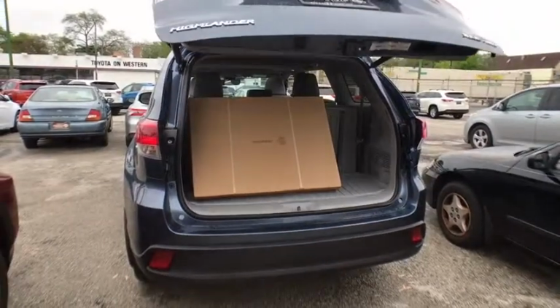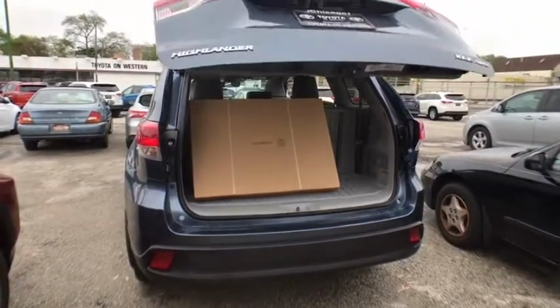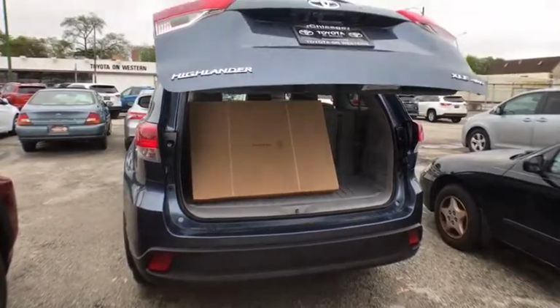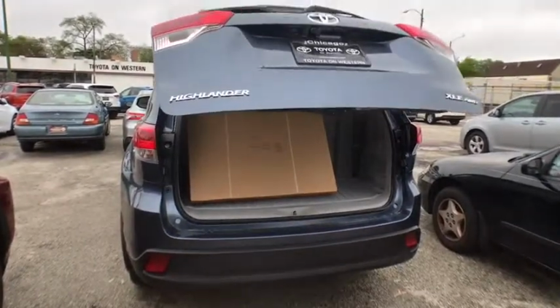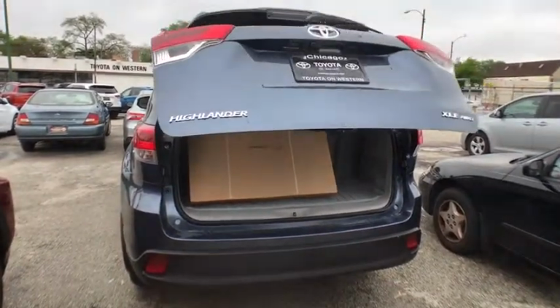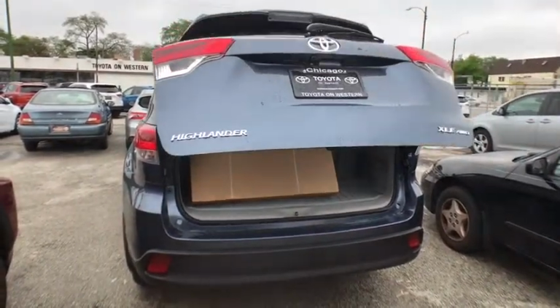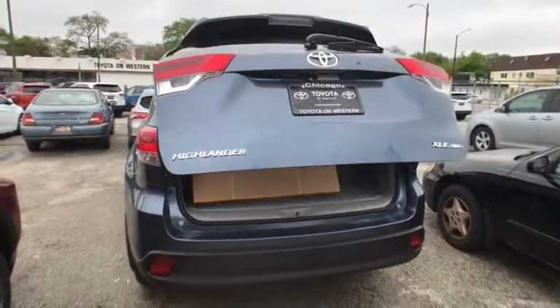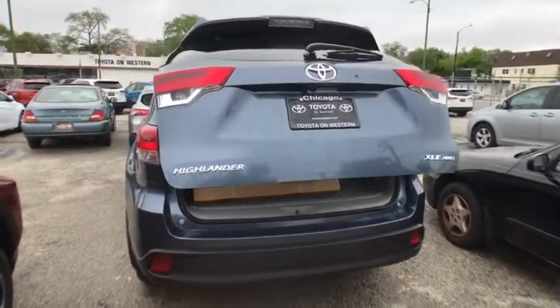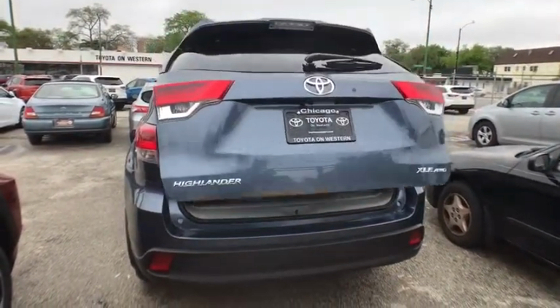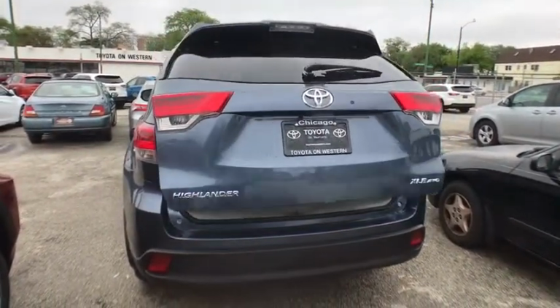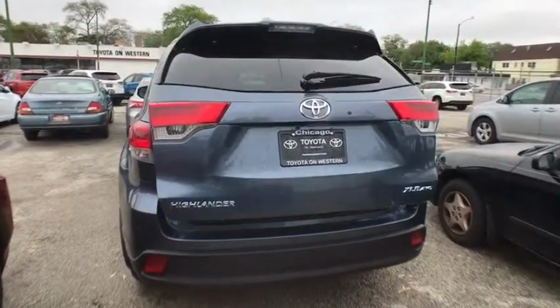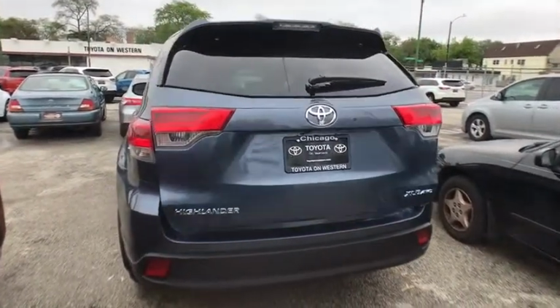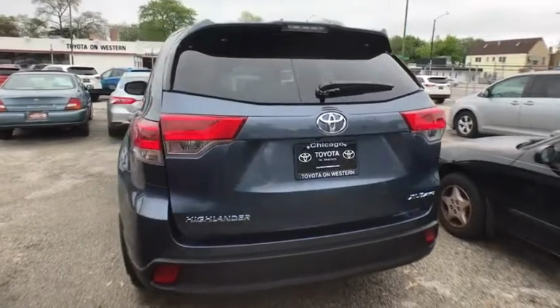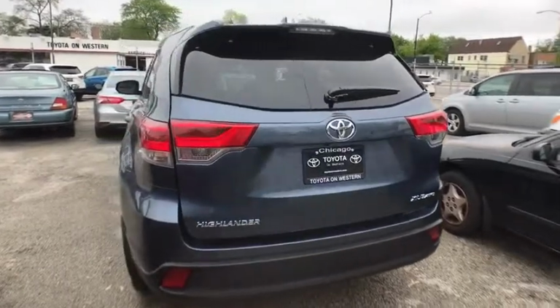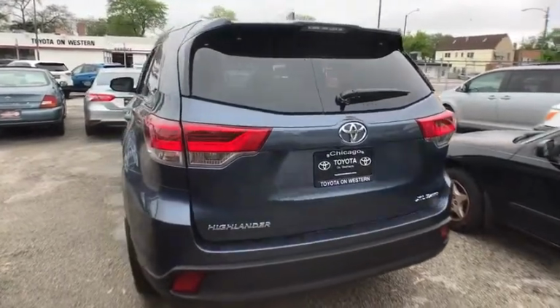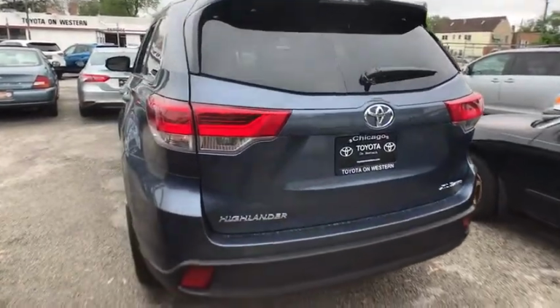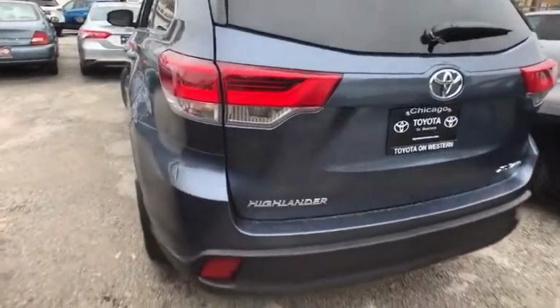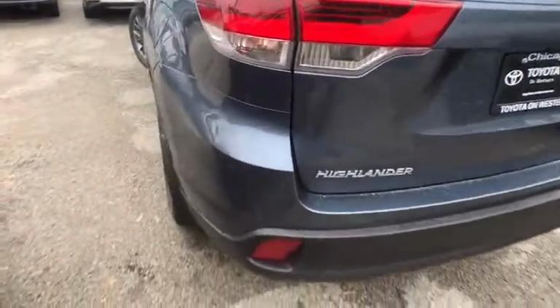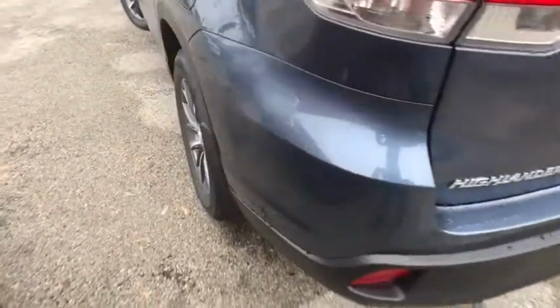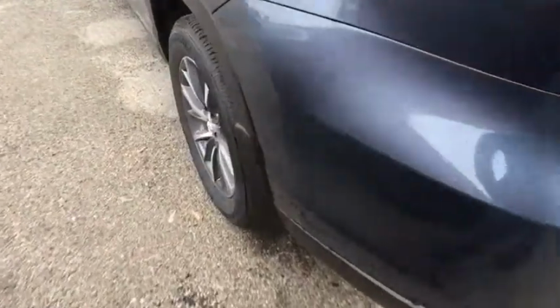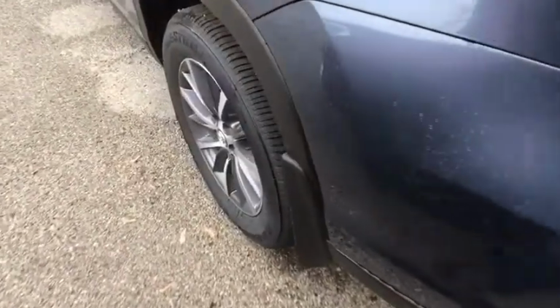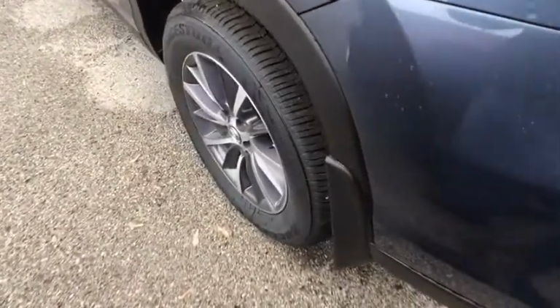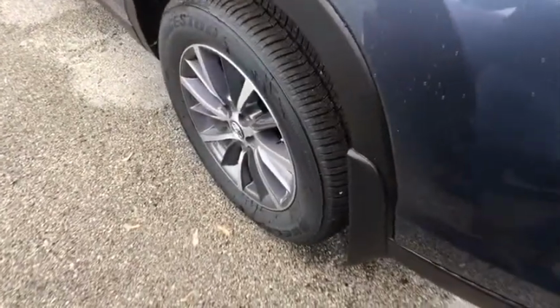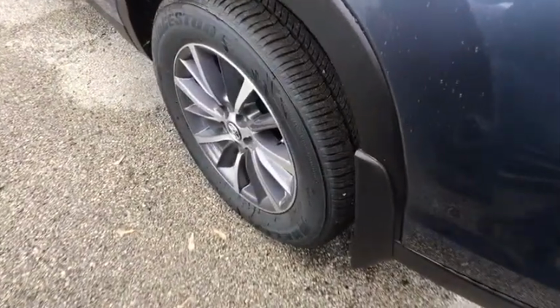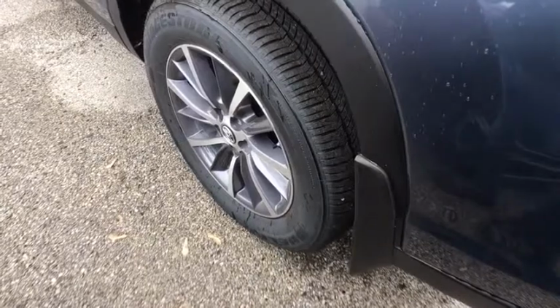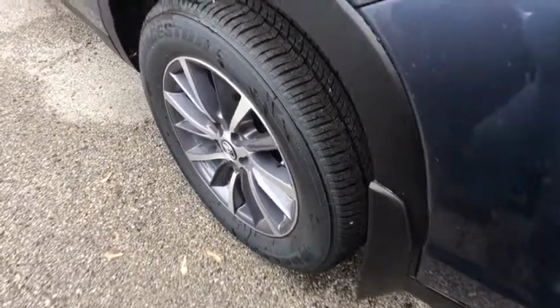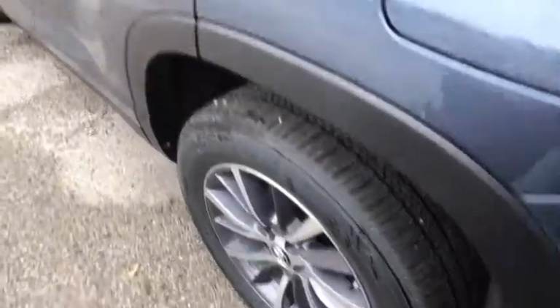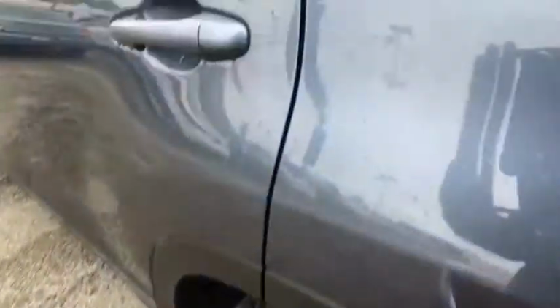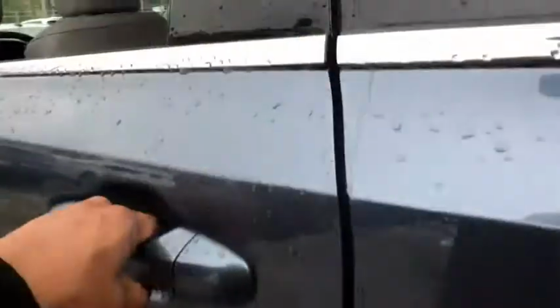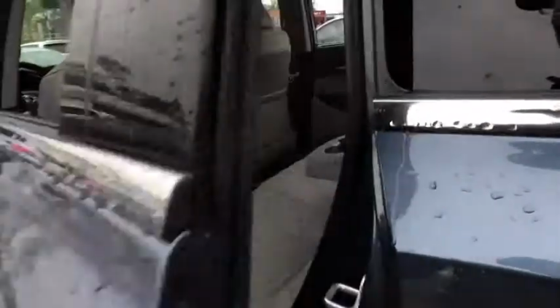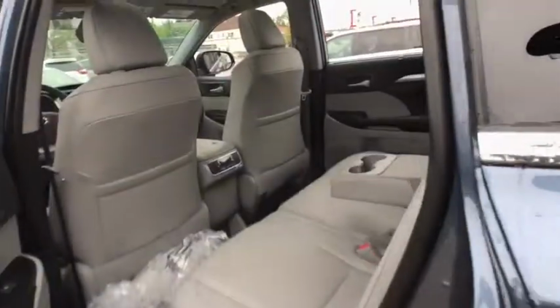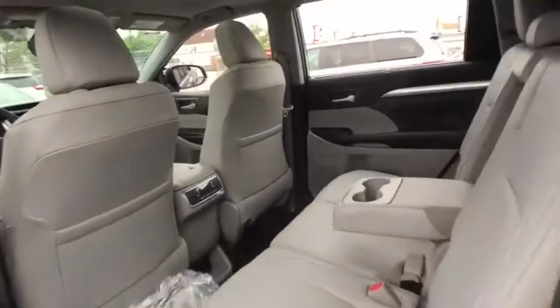Here are some of this vehicle's great options: traction control, power liftgate, all-wheel drive, keyless entry, navigation system, backup camera, stability control, steering wheel audio controls, anti-lock braking system.